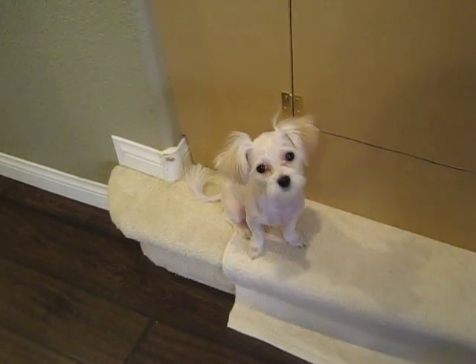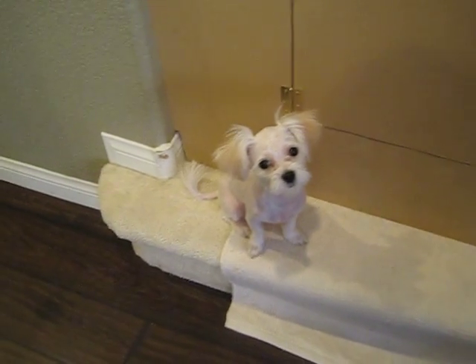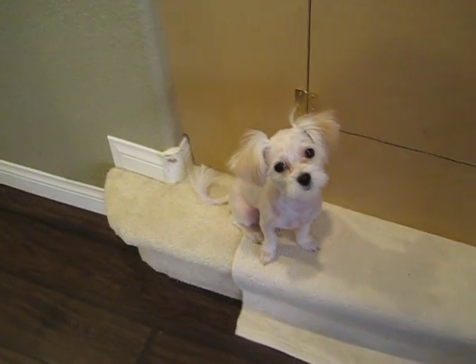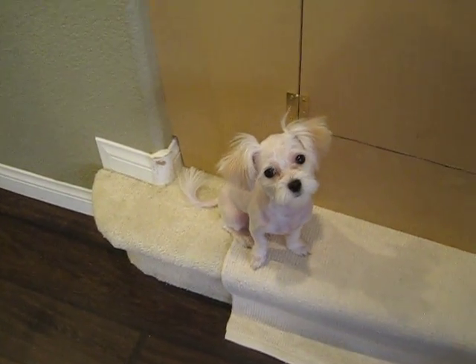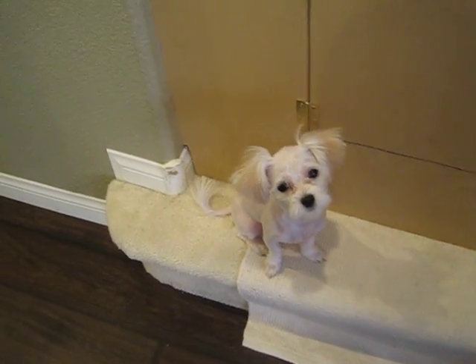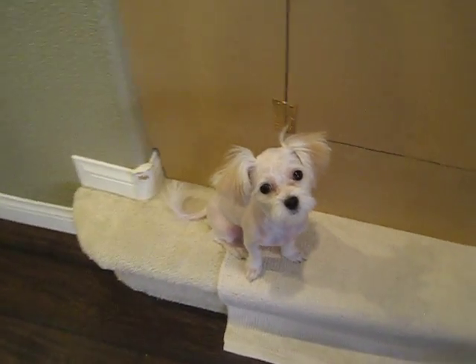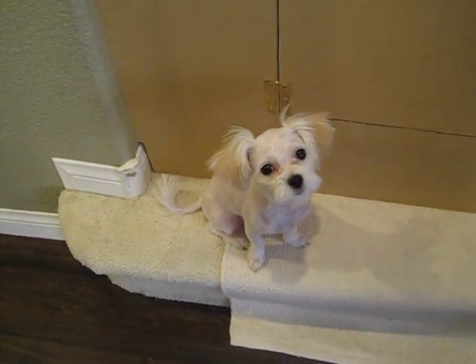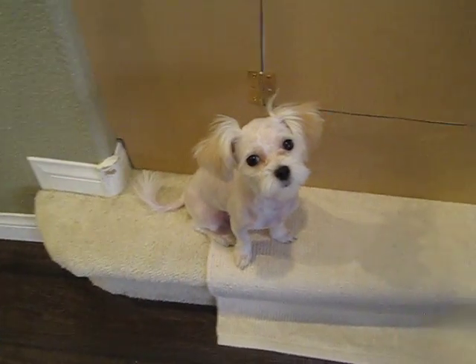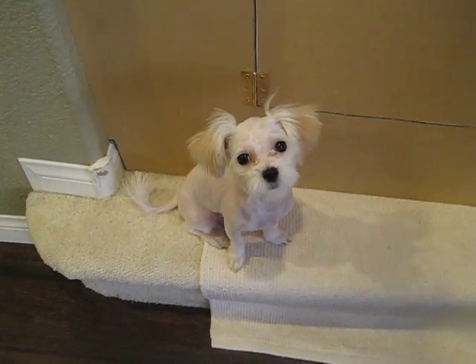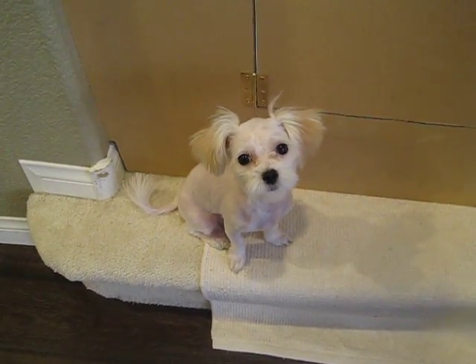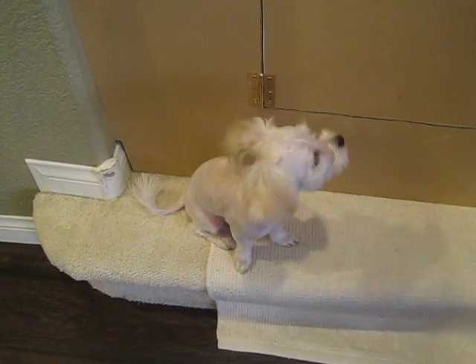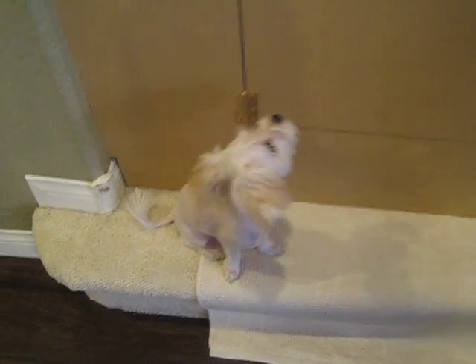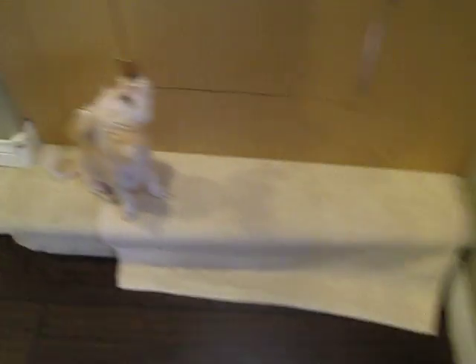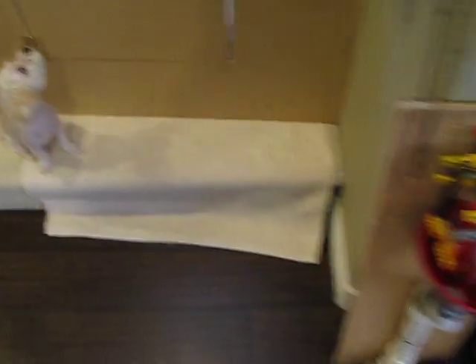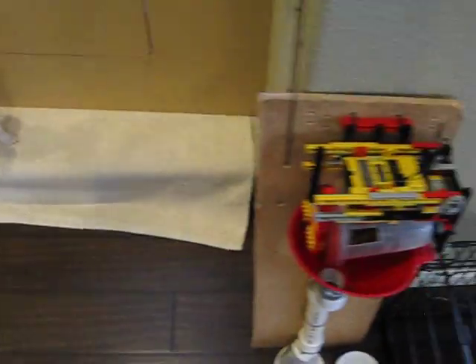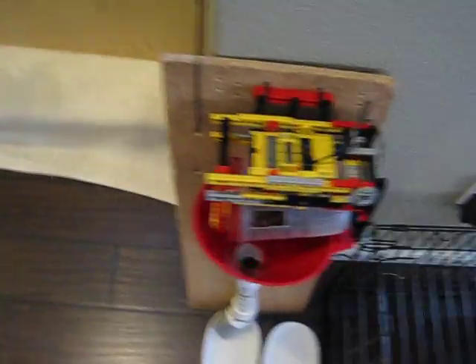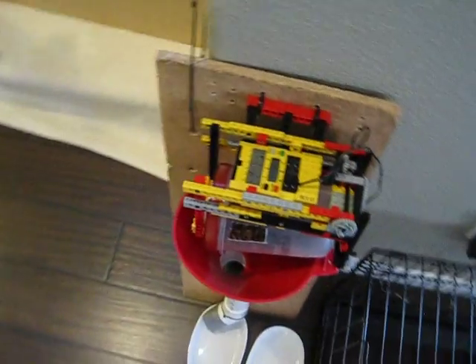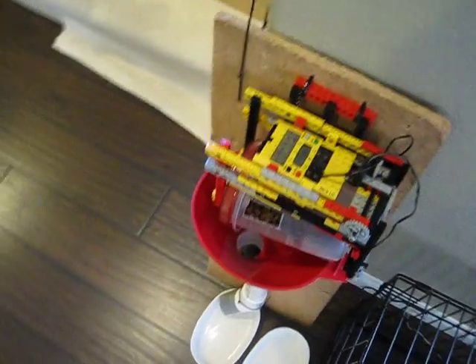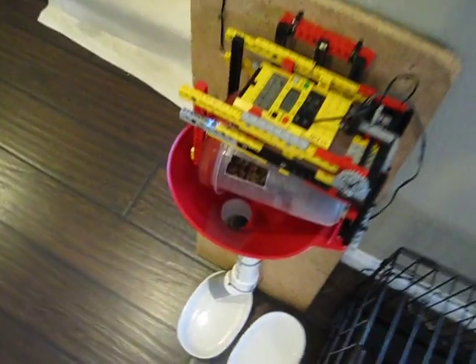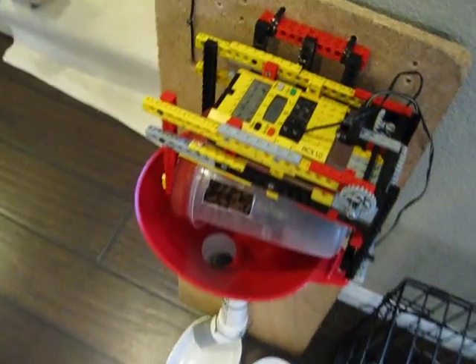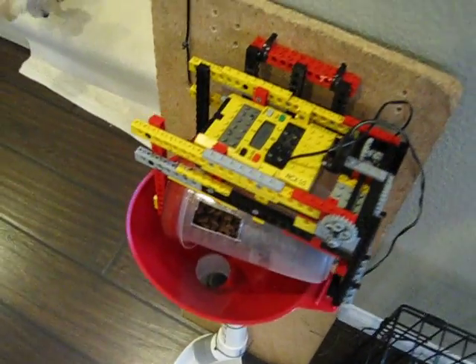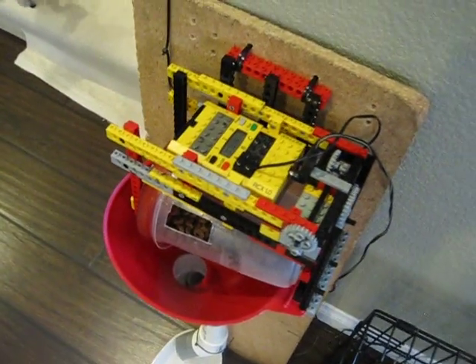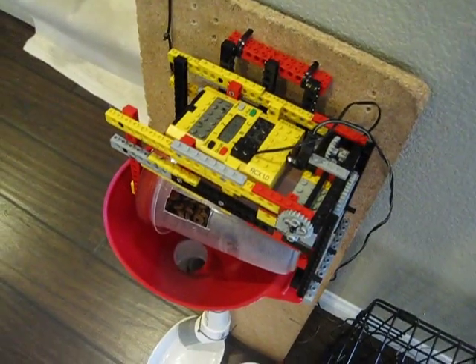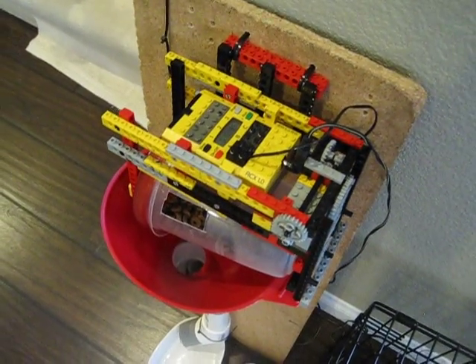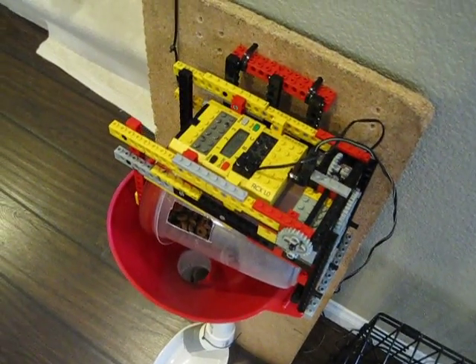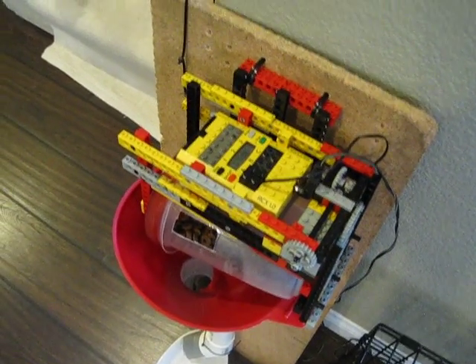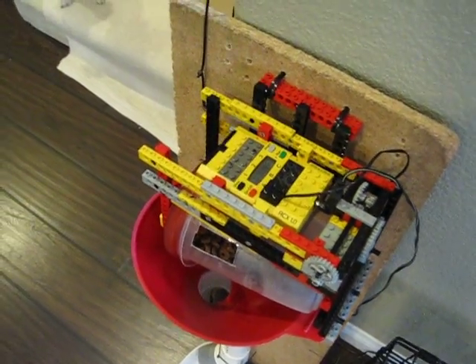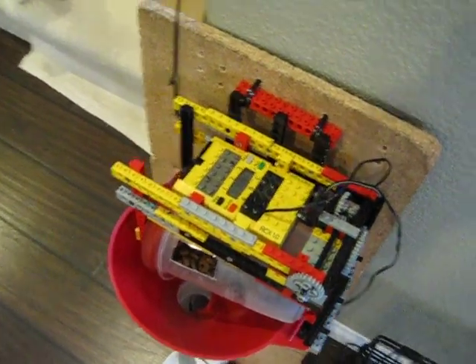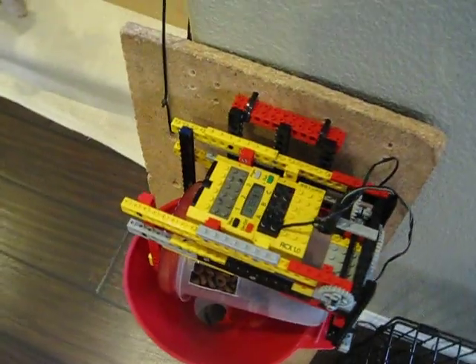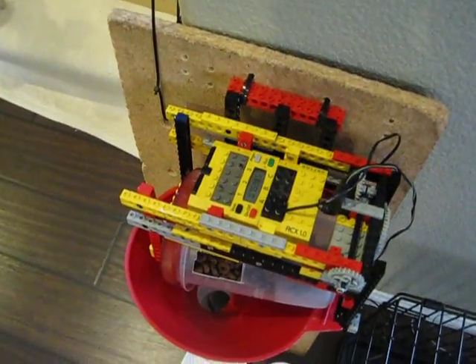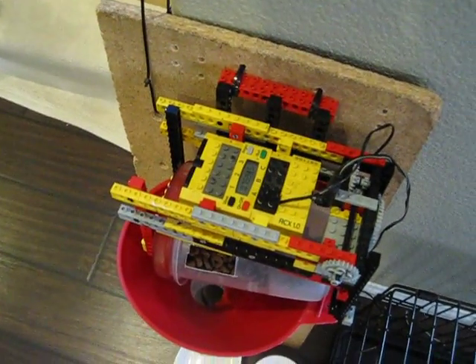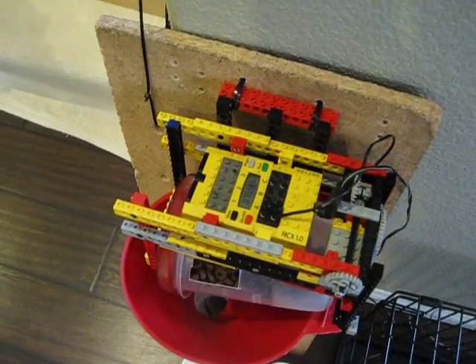Hey Snowball. This is our four-month-old Maltese puppy, and she's going to get fed in a couple of minutes here. Just waiting for this to go off — it's 8 in the morning now.